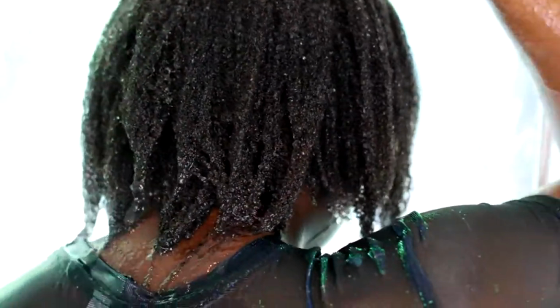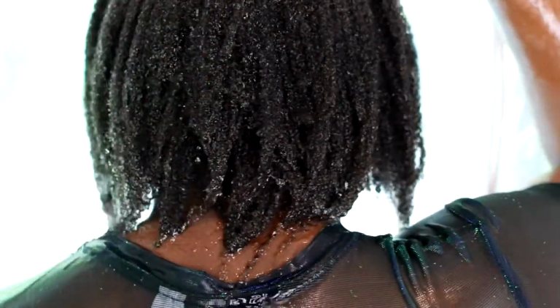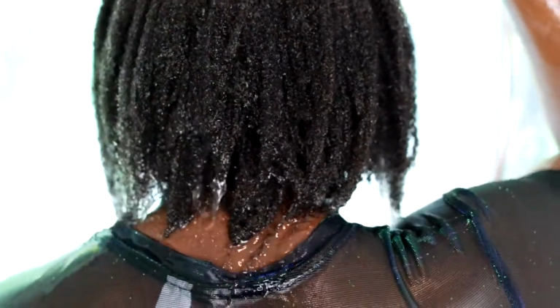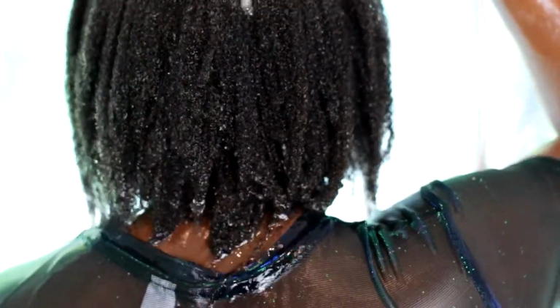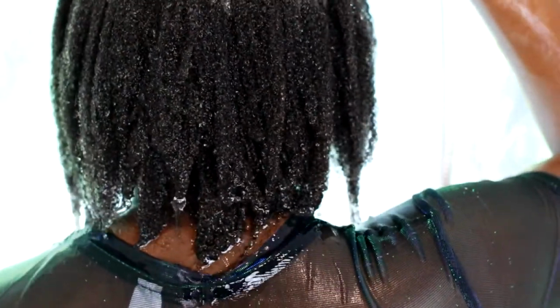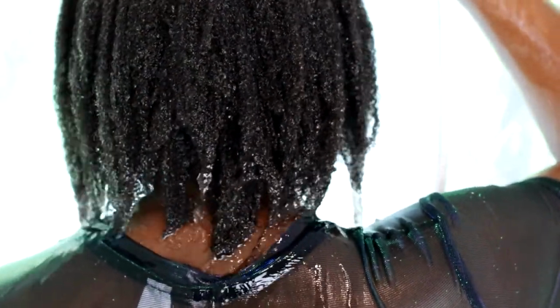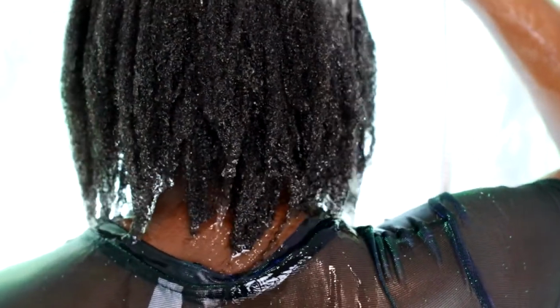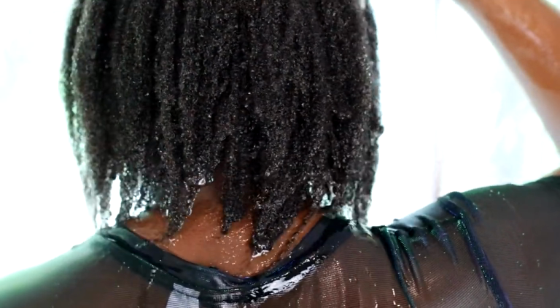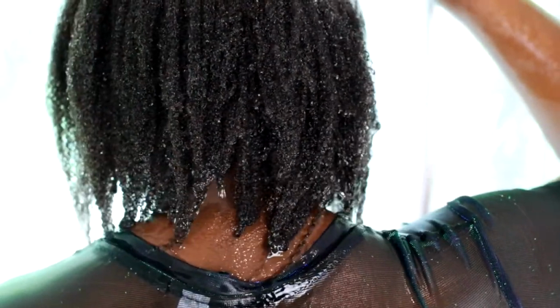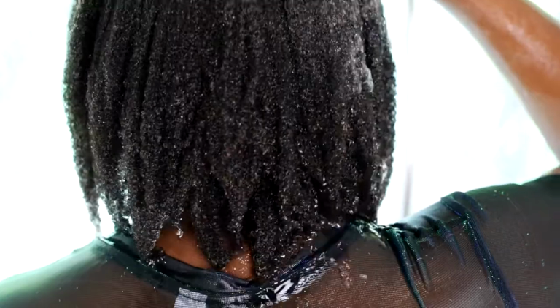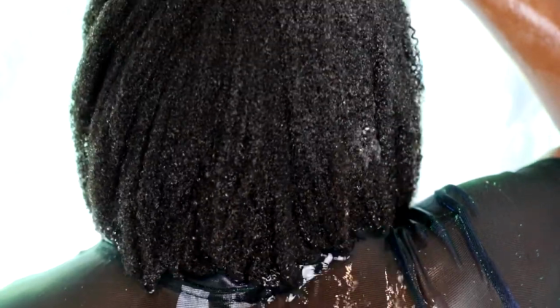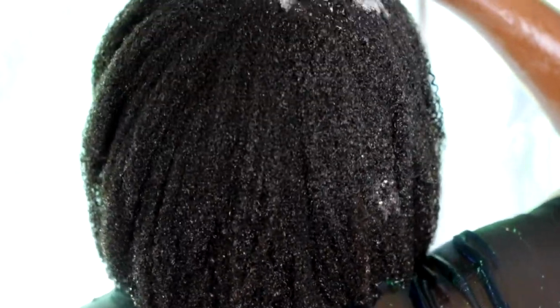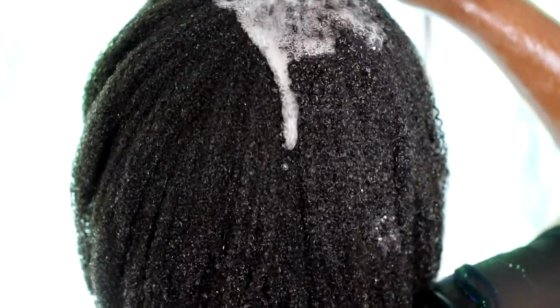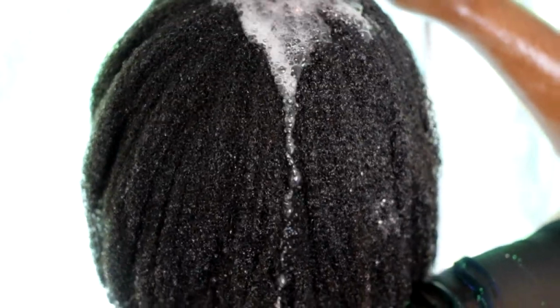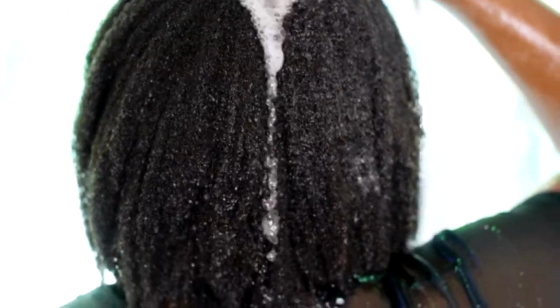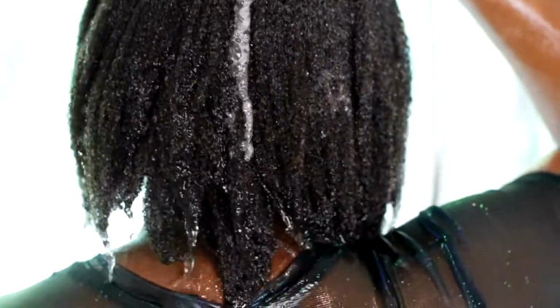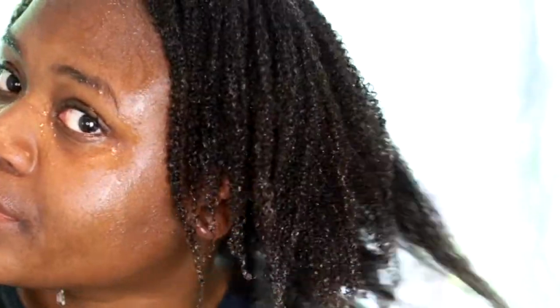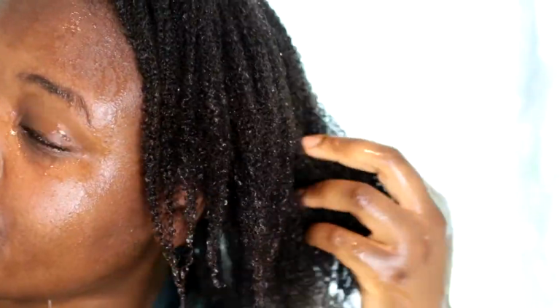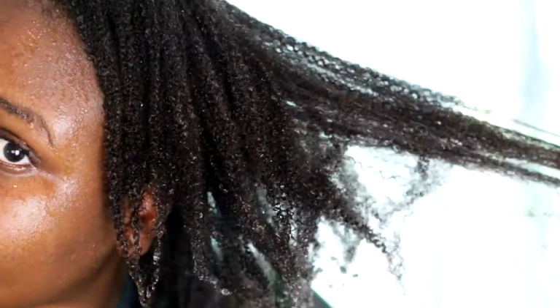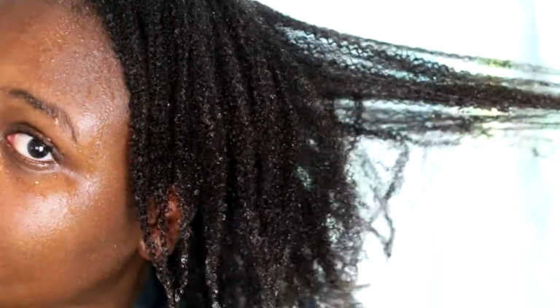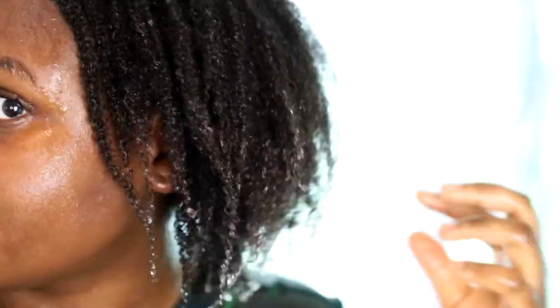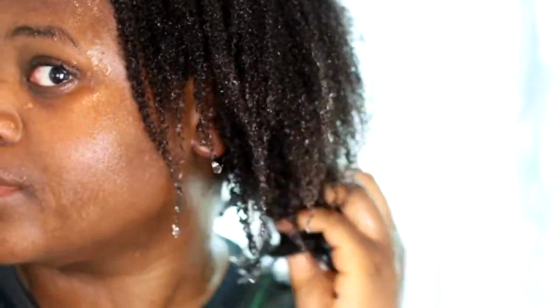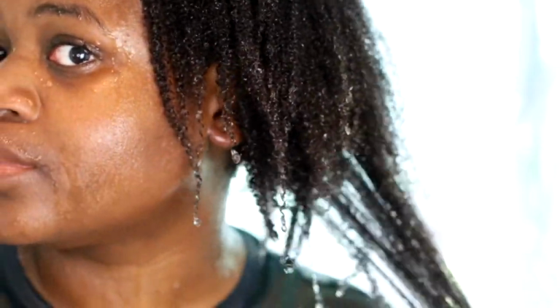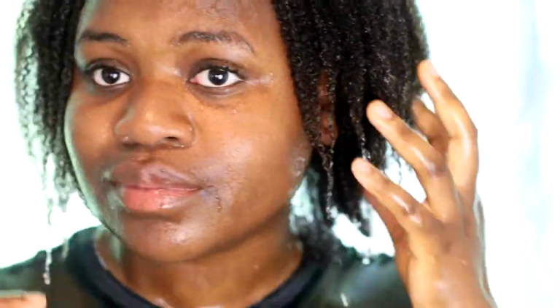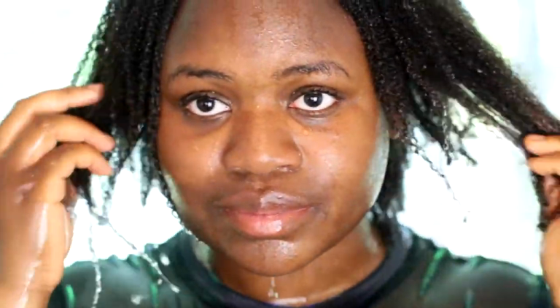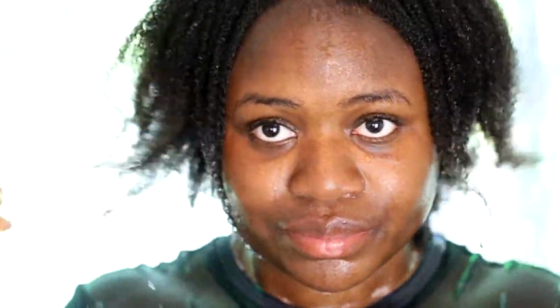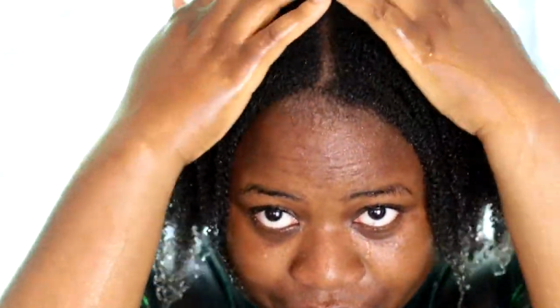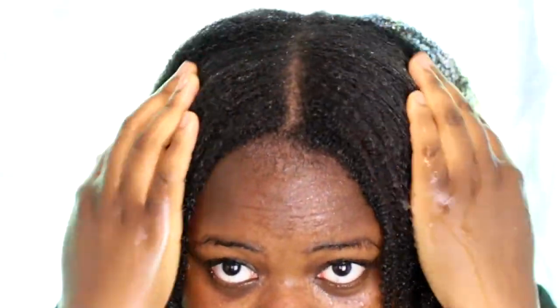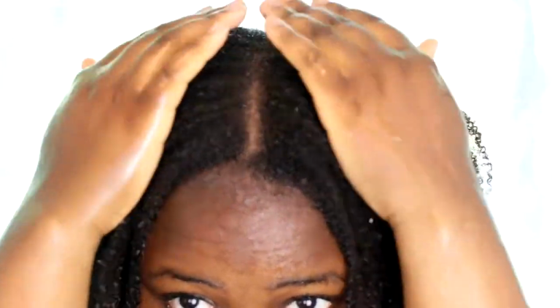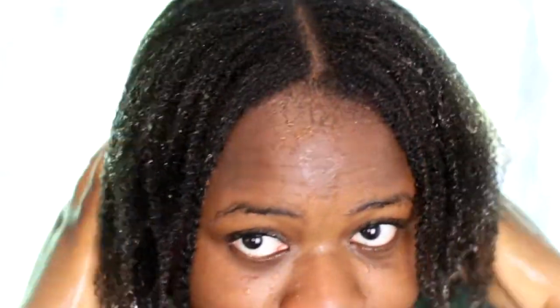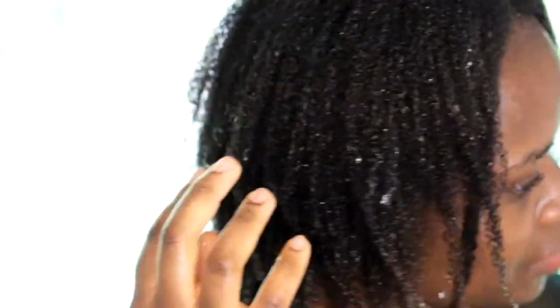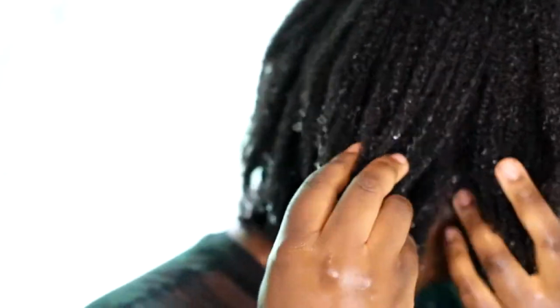My hair is low porosity and it takes quite some time to get my hair wet. It's getting better now, but usually products just sit on my hair having a good time chilling around. But you can see my hair is getting wet and the coils are getting elongated.